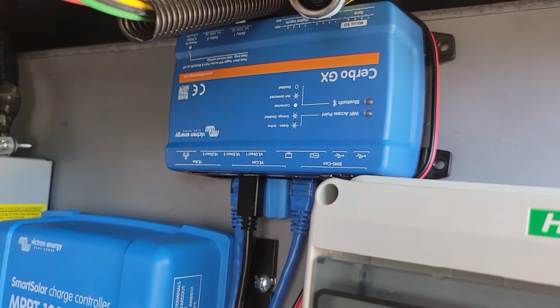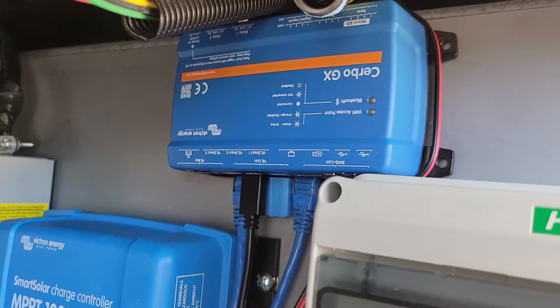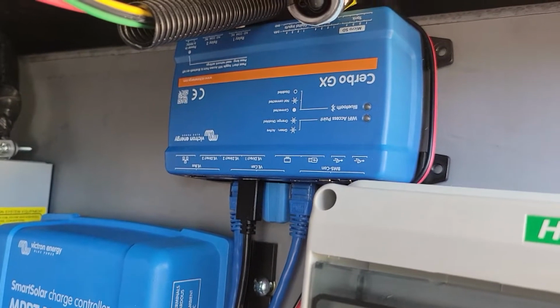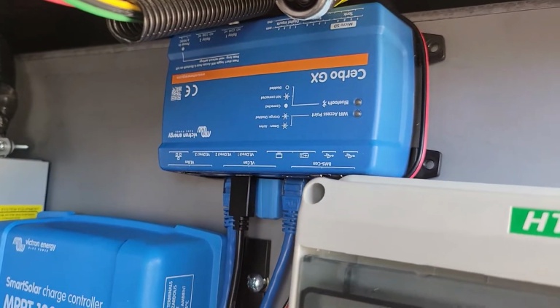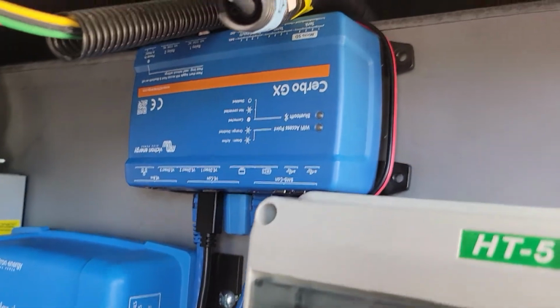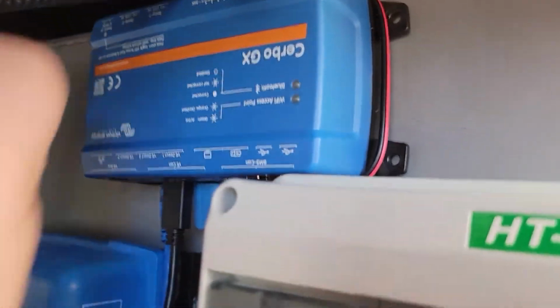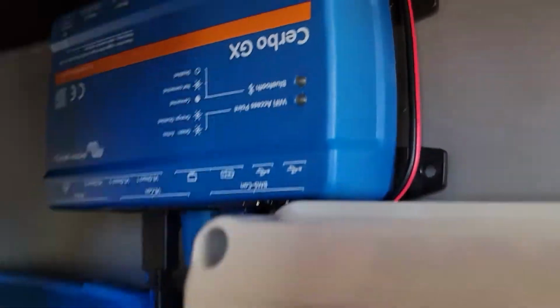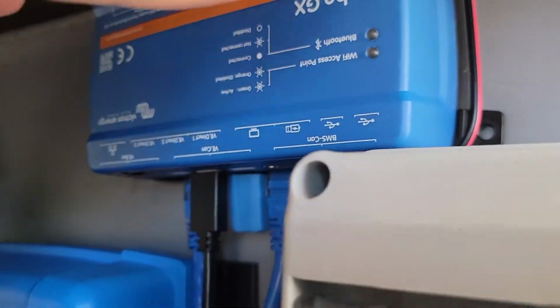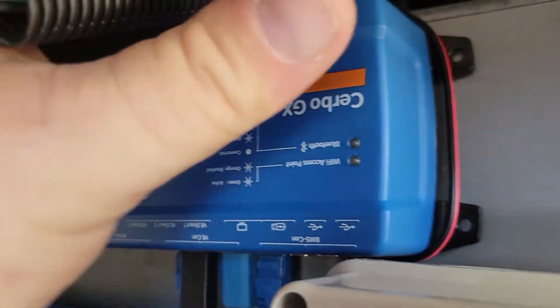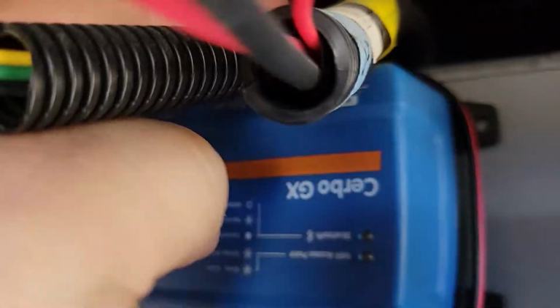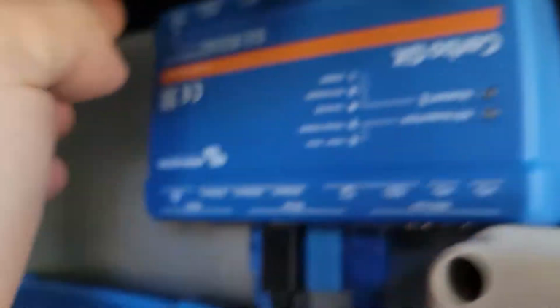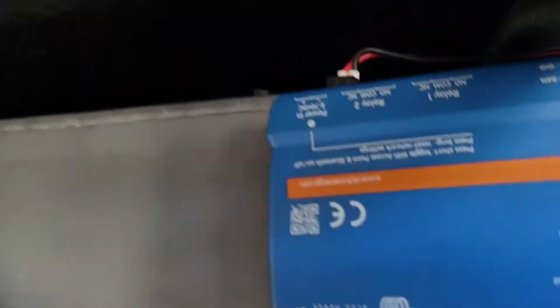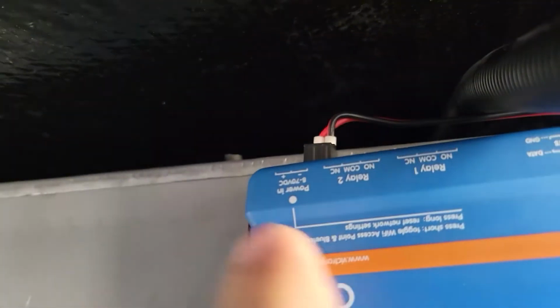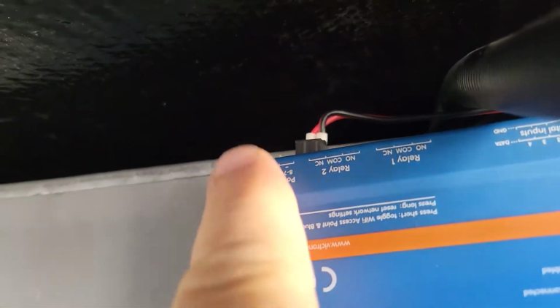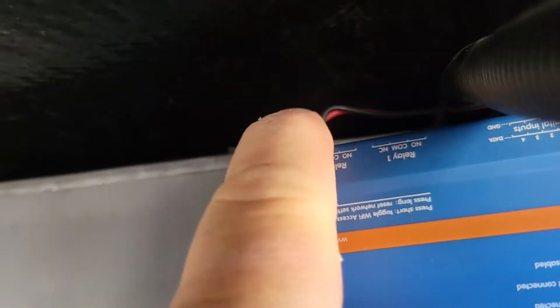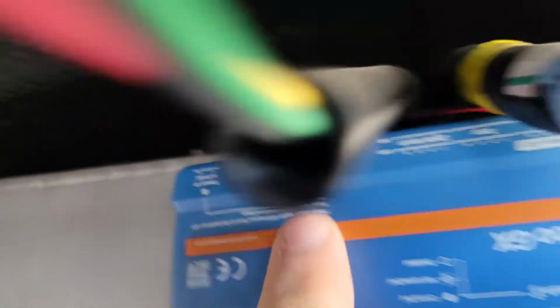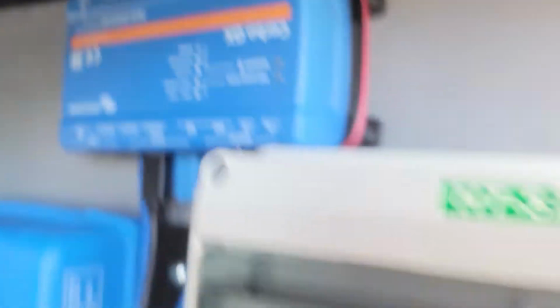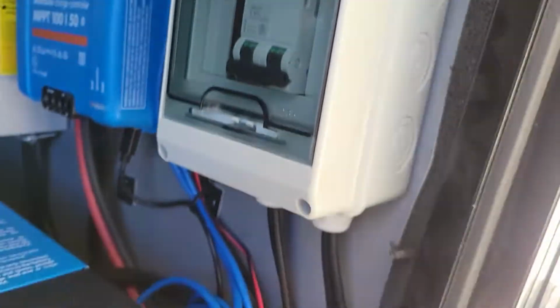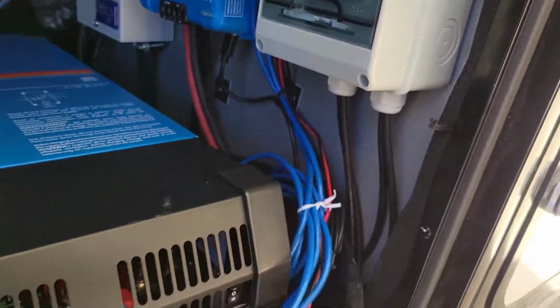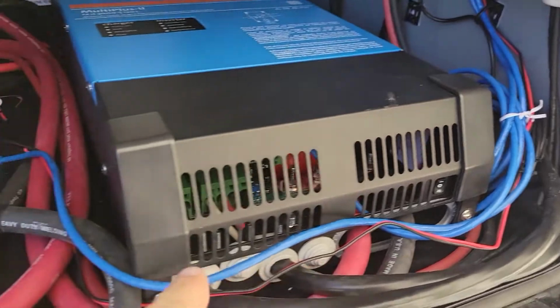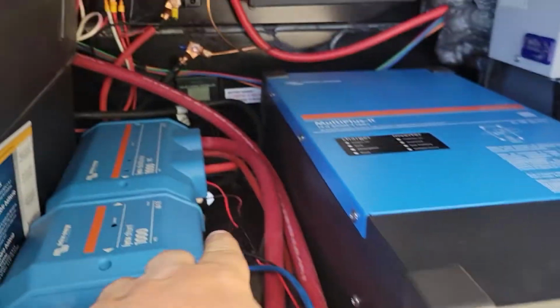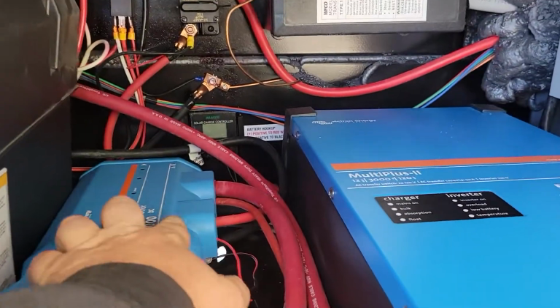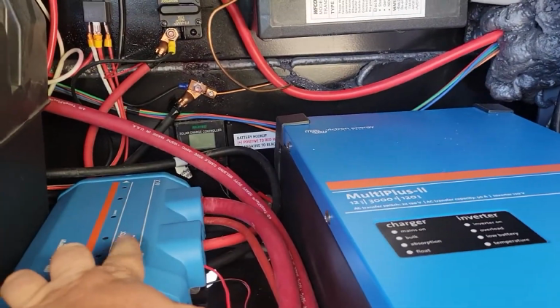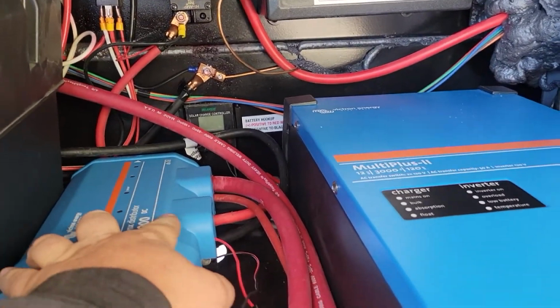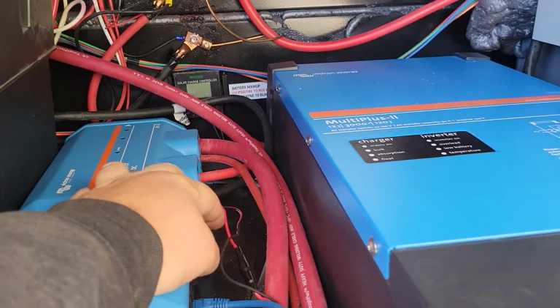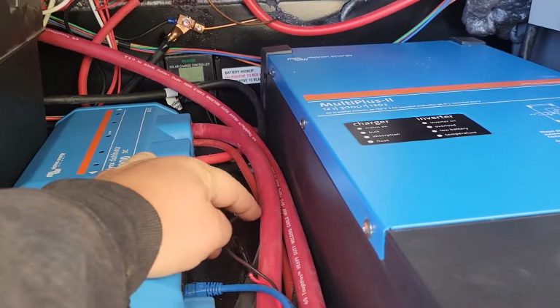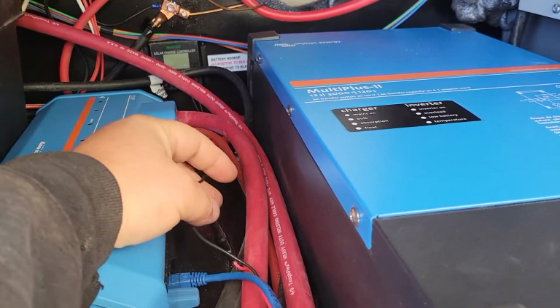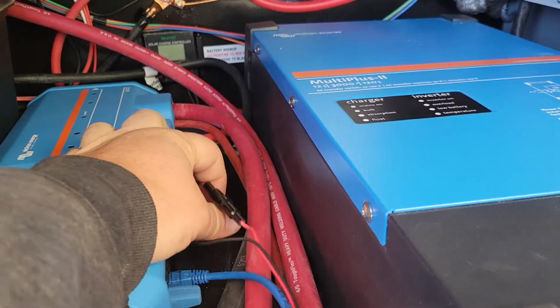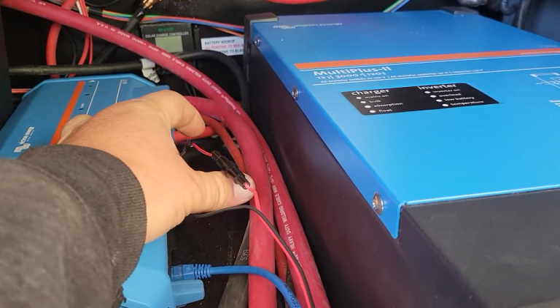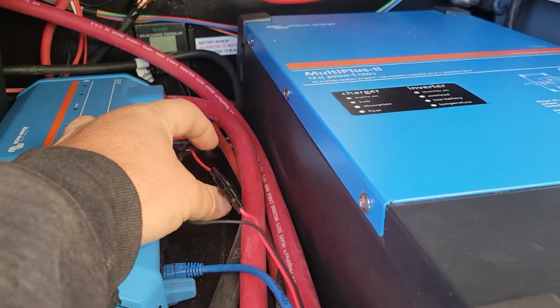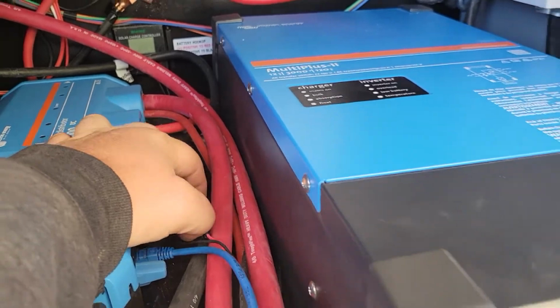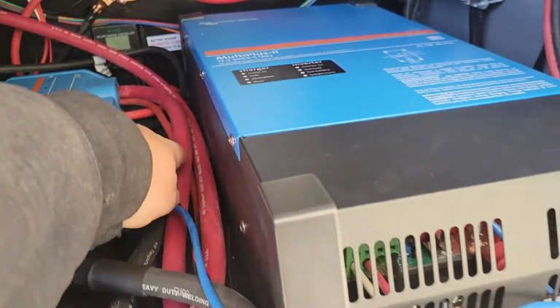I've got the Cerbo GX here hooked up, and back here on the corner is your DC power, and that comes down and around here, and I've wired it into the distributor, and it's got a fusible link on it.